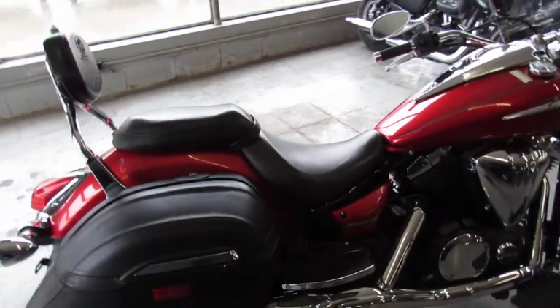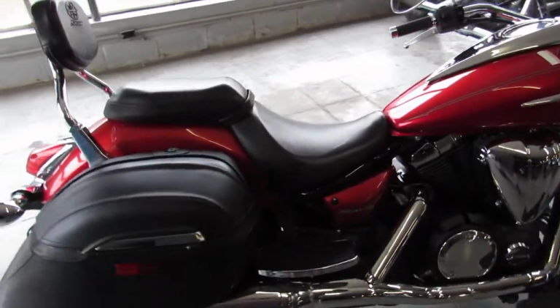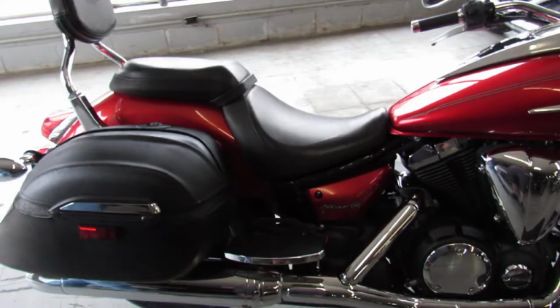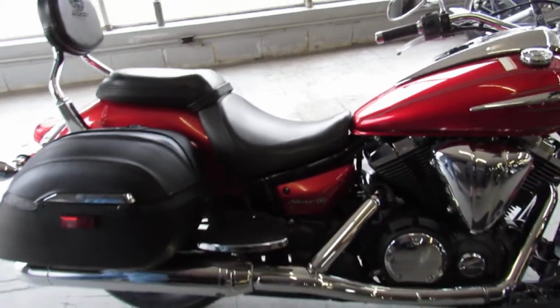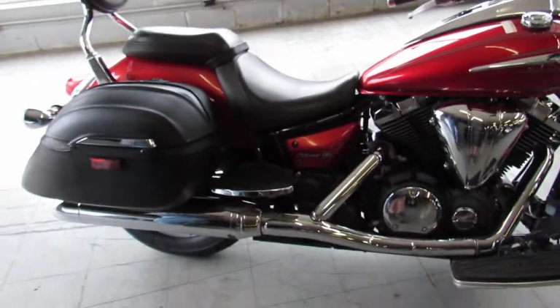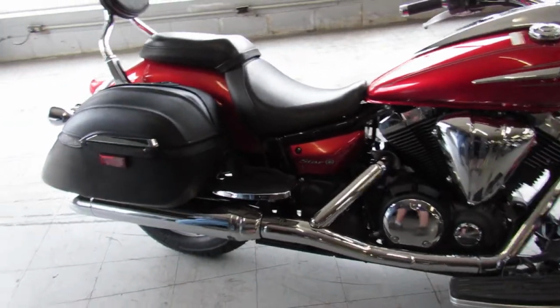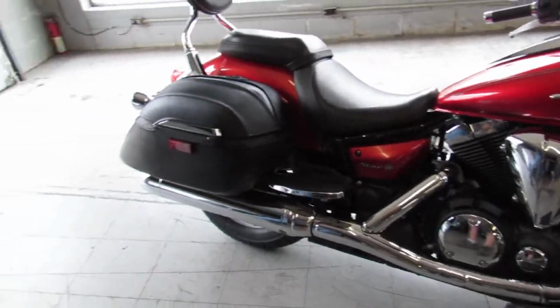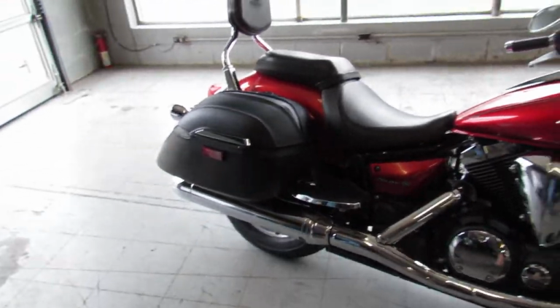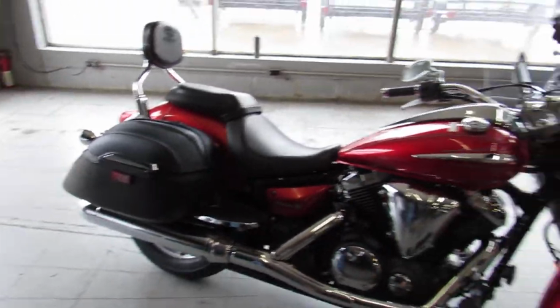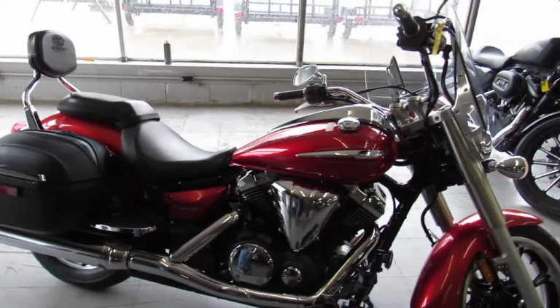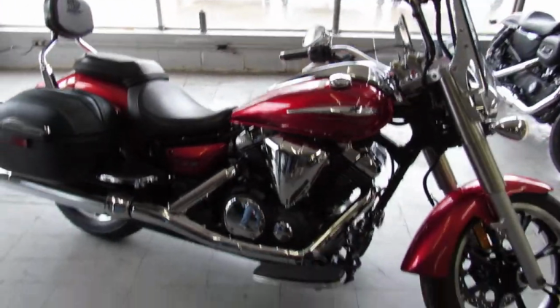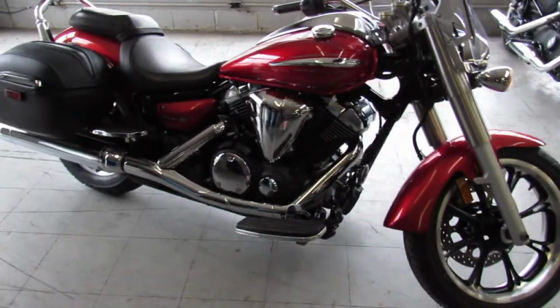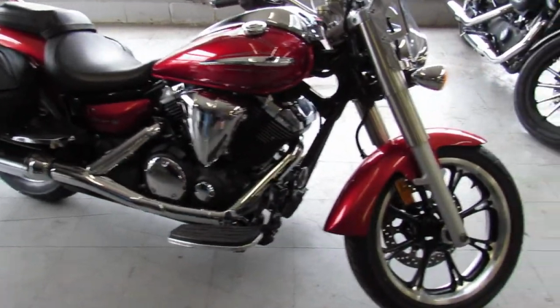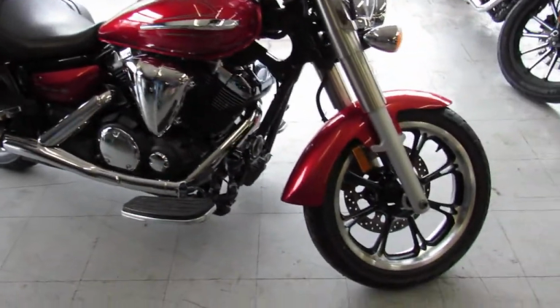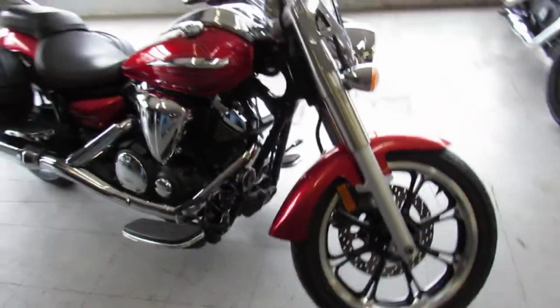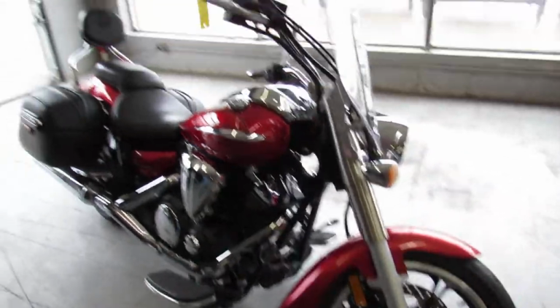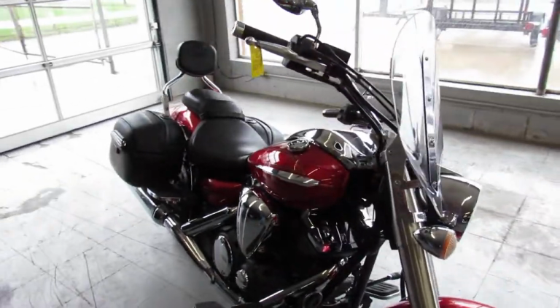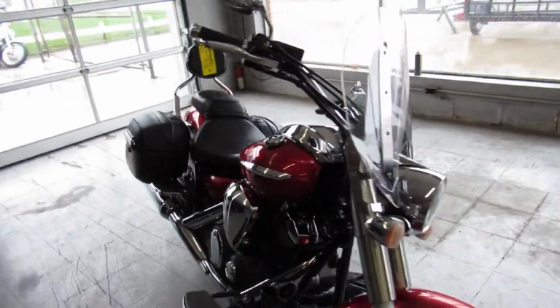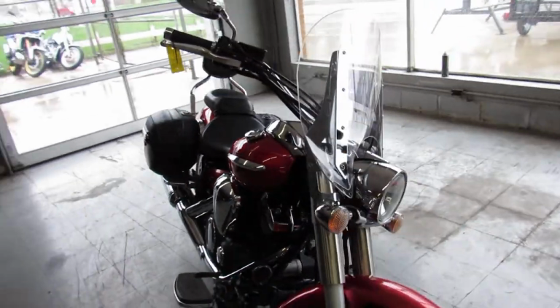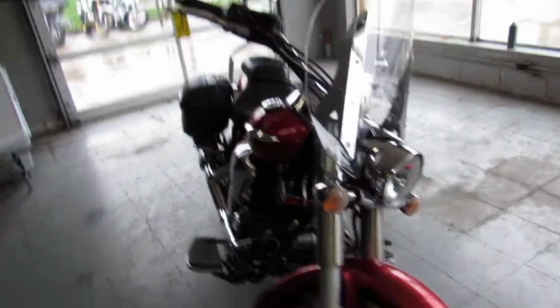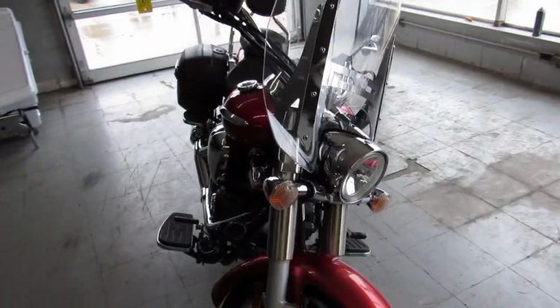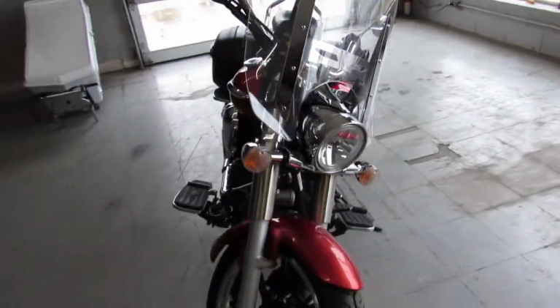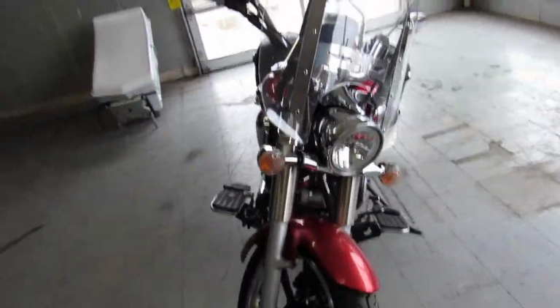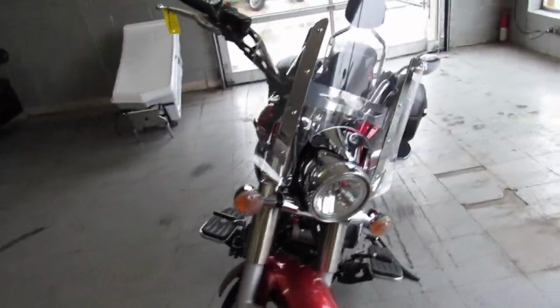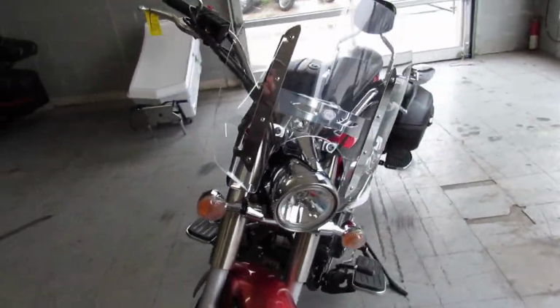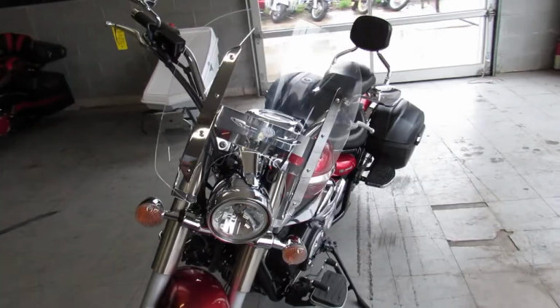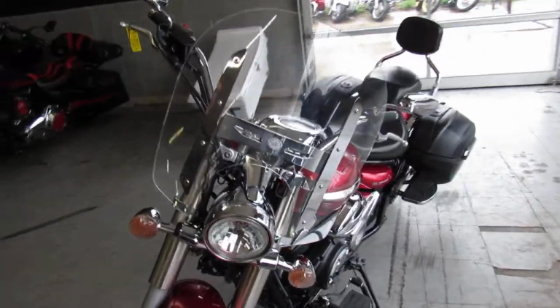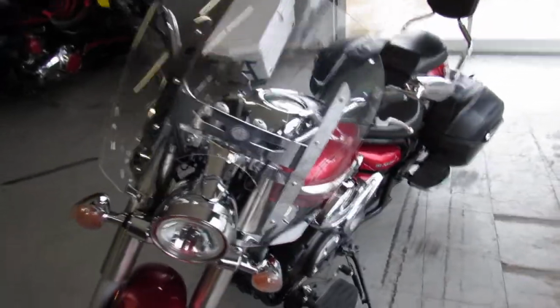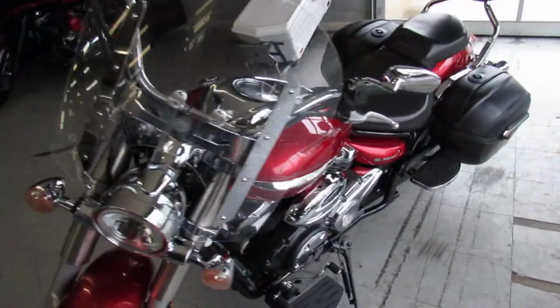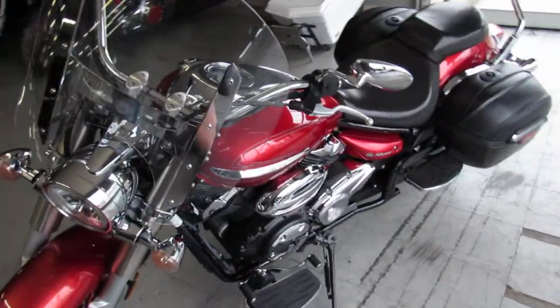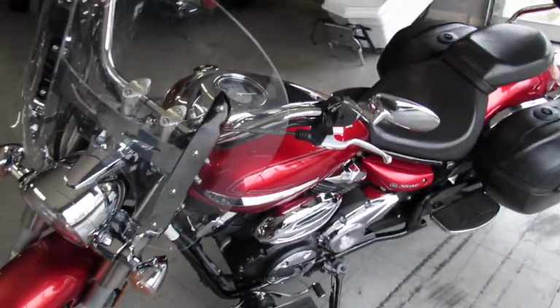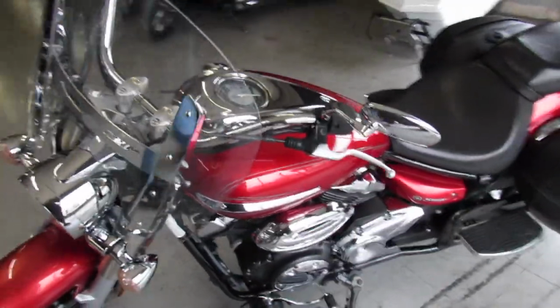She is mint — candy apple red paint, there's tons of chrome, tons of extras. It's got a windshield, saddlebags, and a backrest. These things run strong.